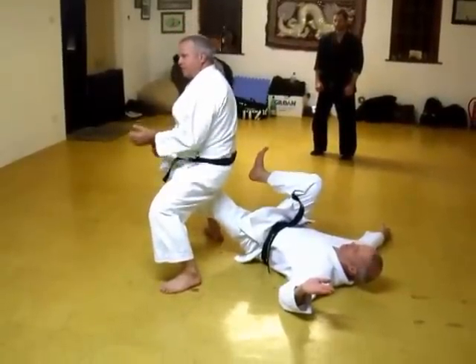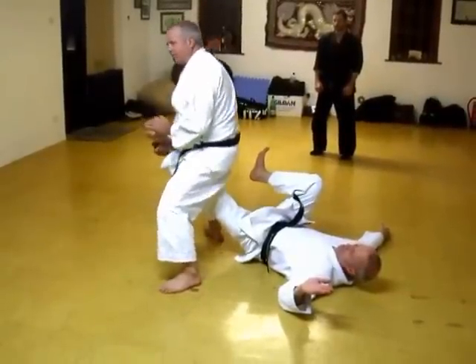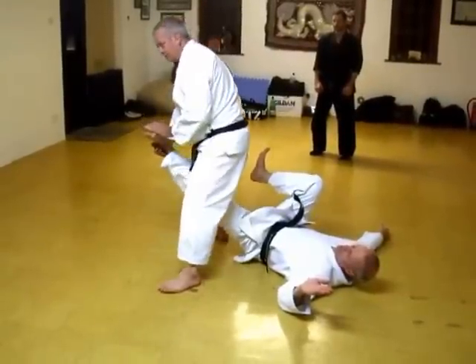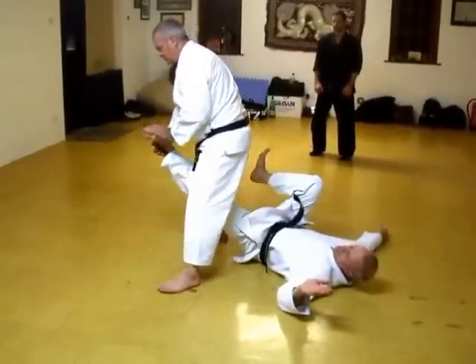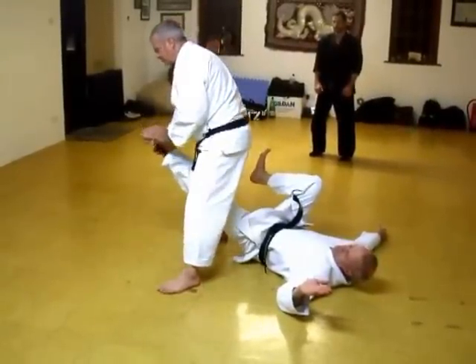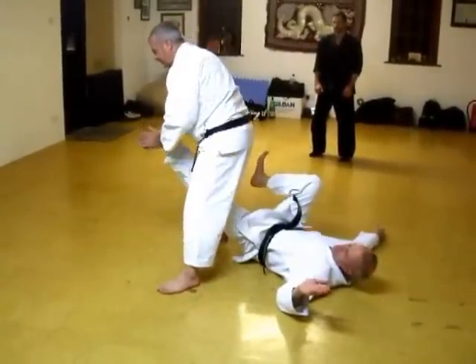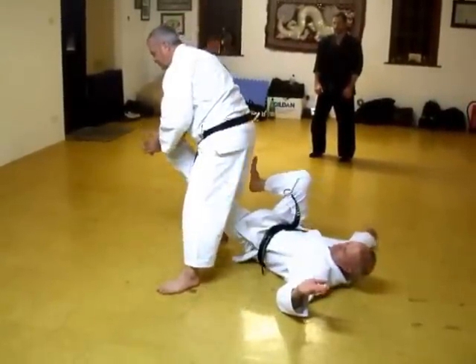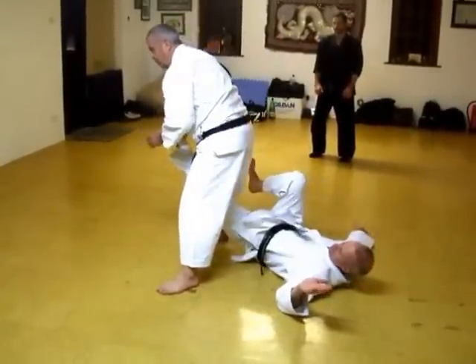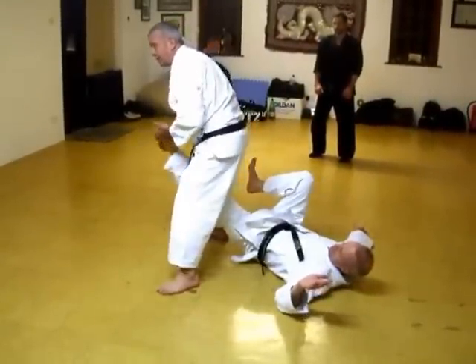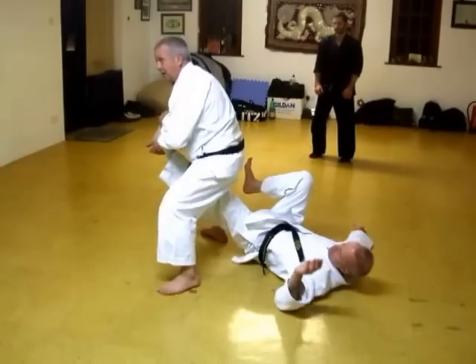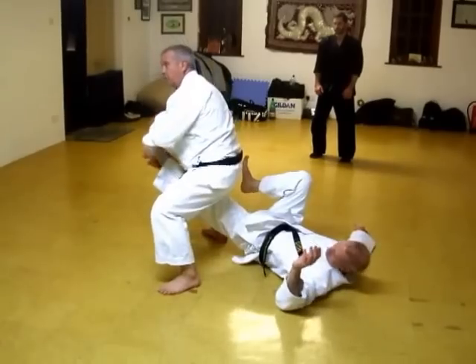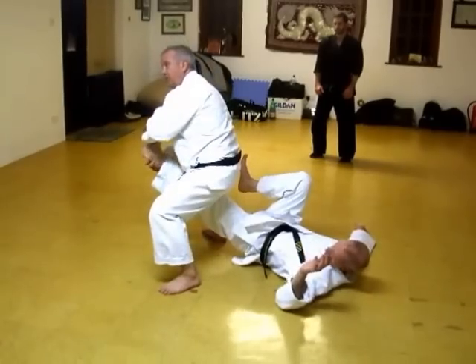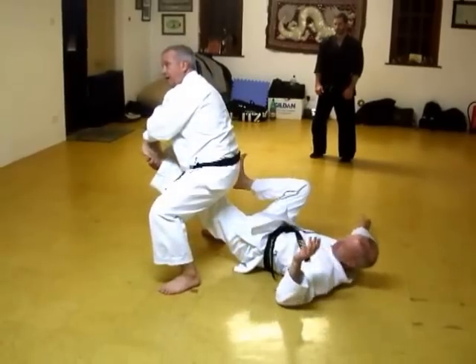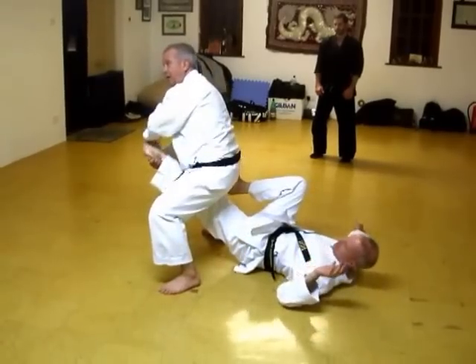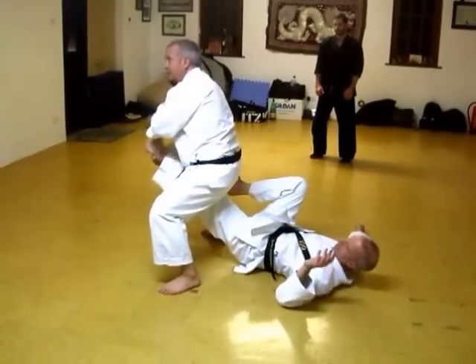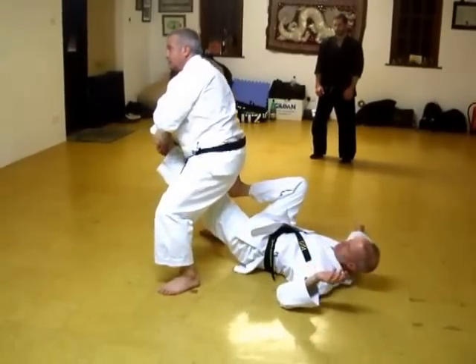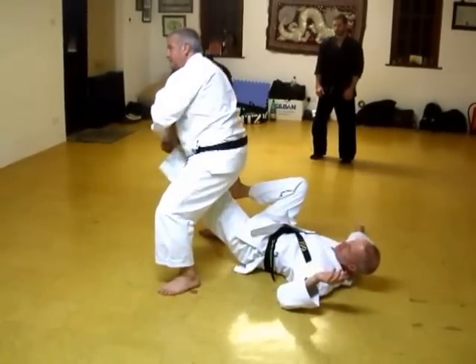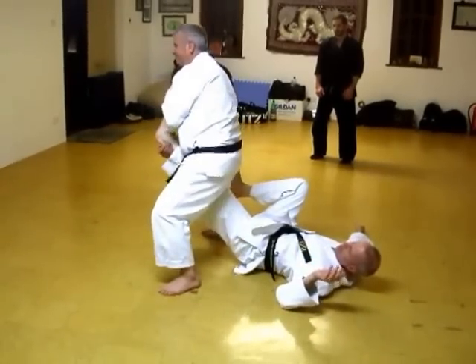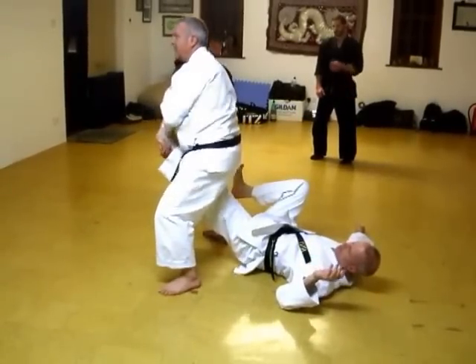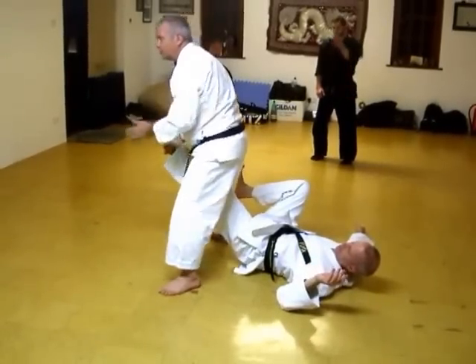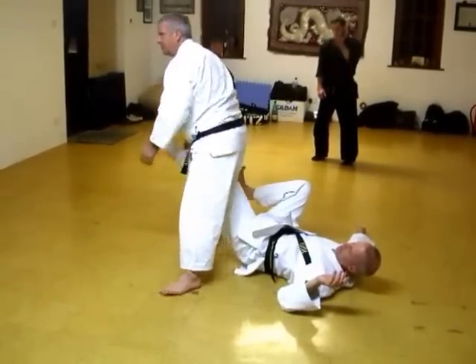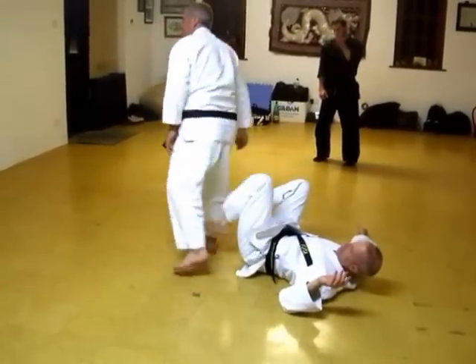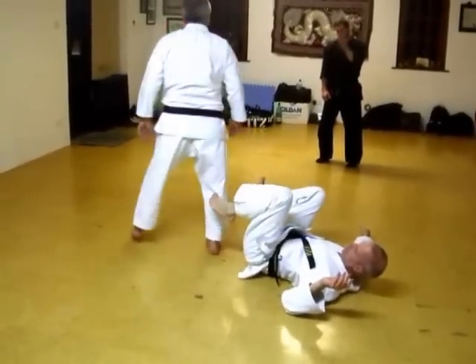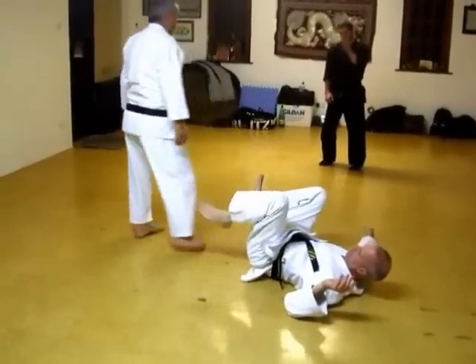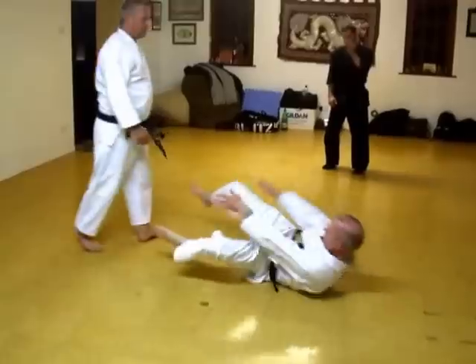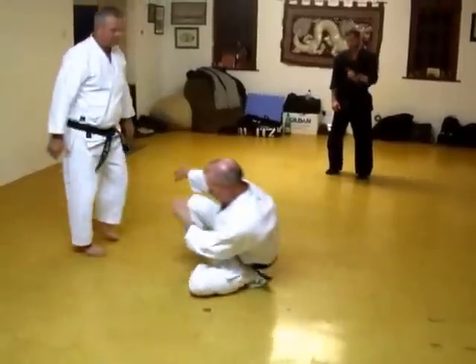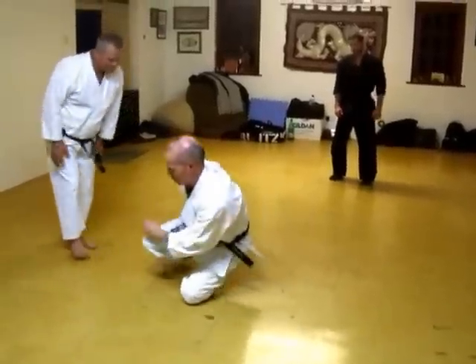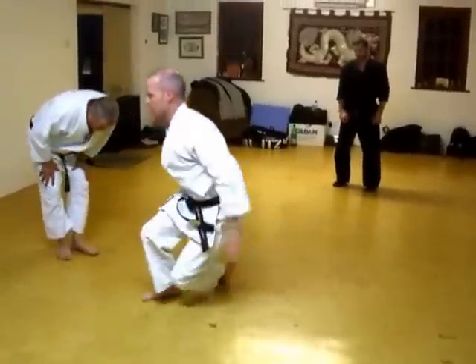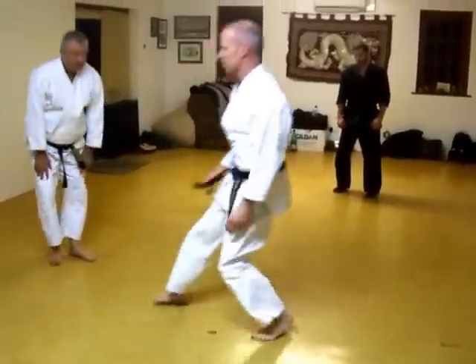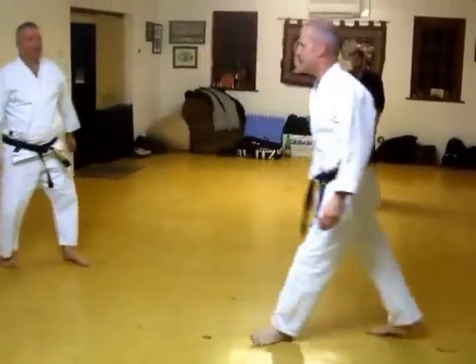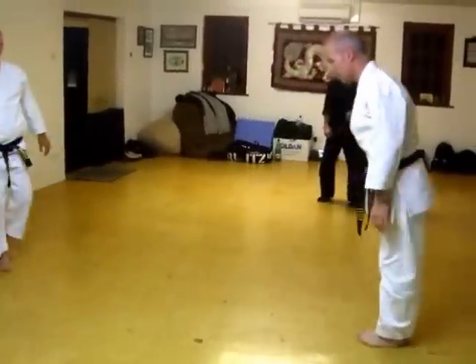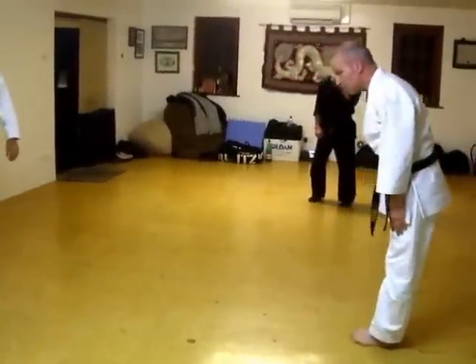And from here, you'll notice the leg moves quite a long way that way, but not so far that way. So it's better inwards. Got it? Yes. Okay, there you go. Try that.